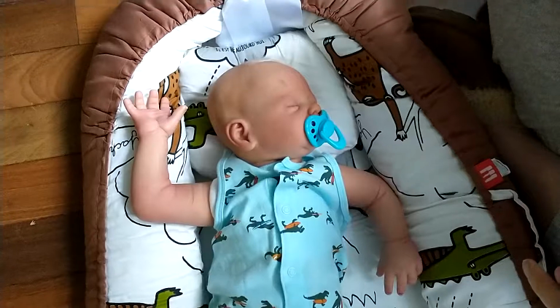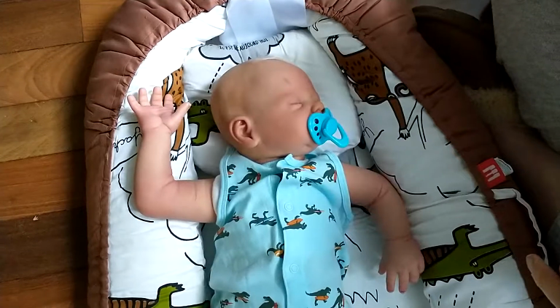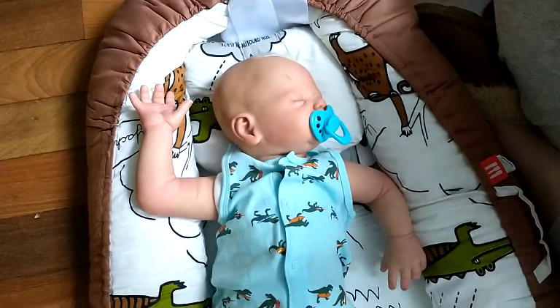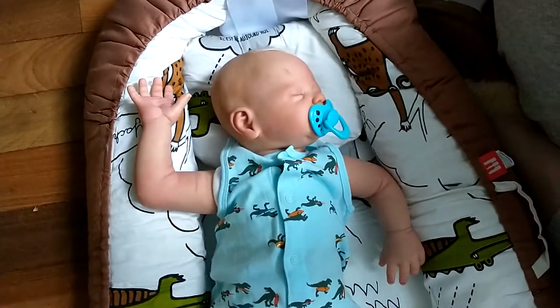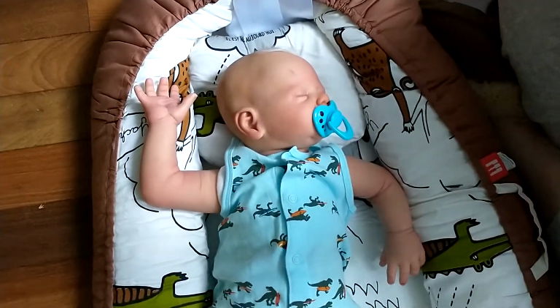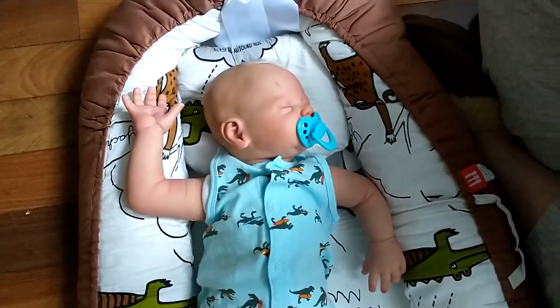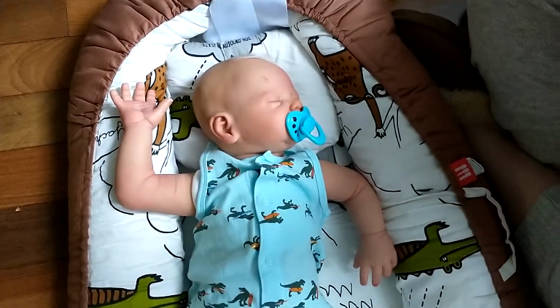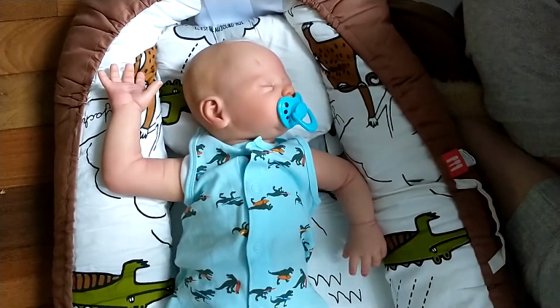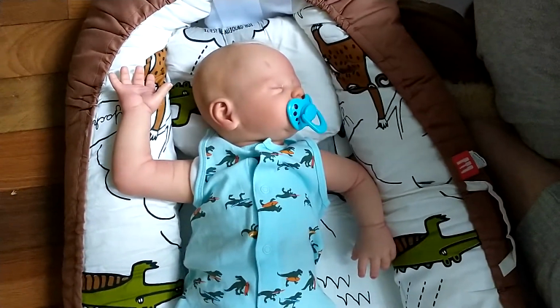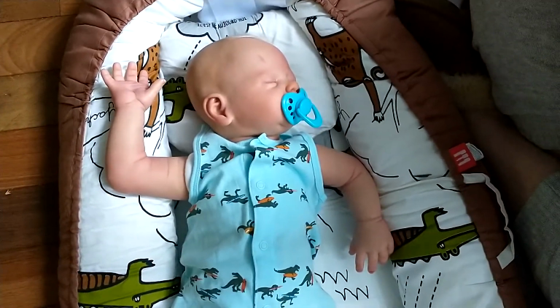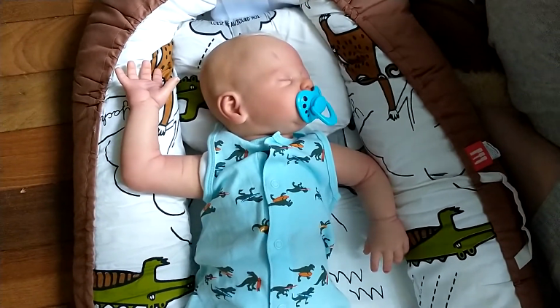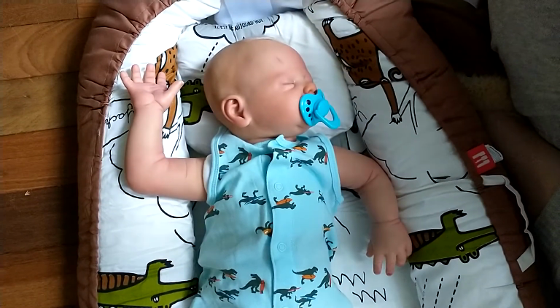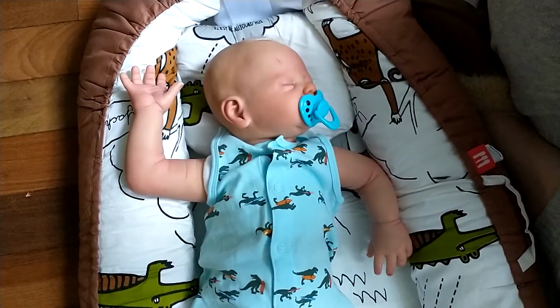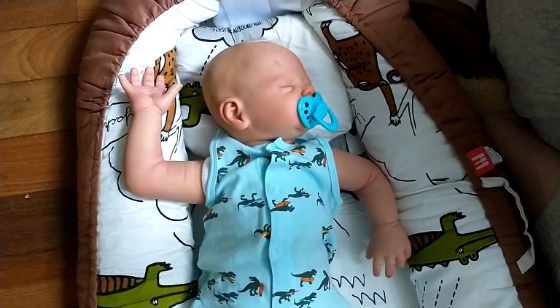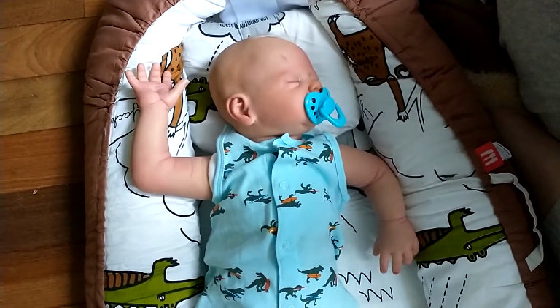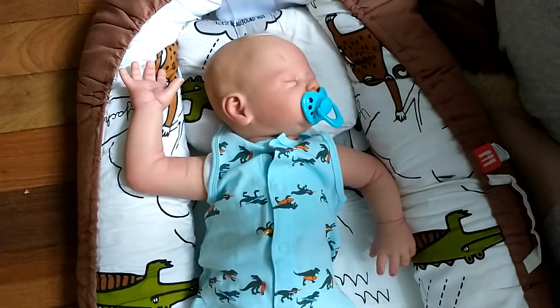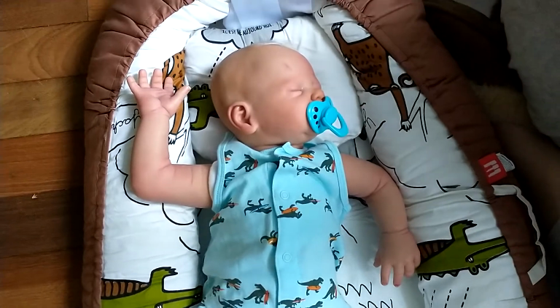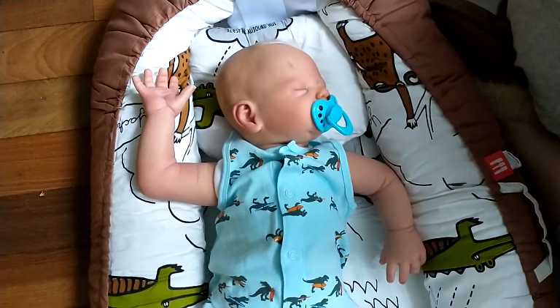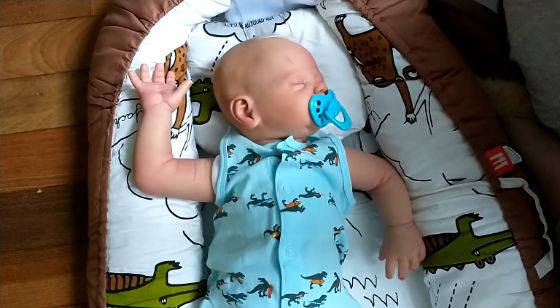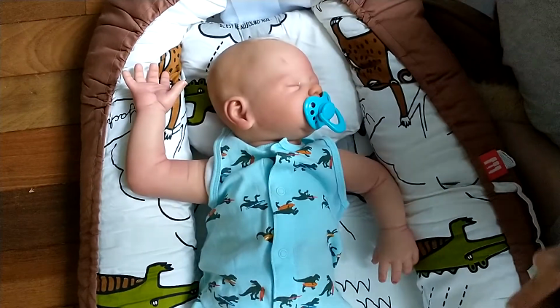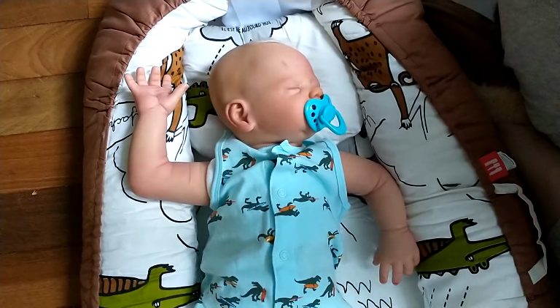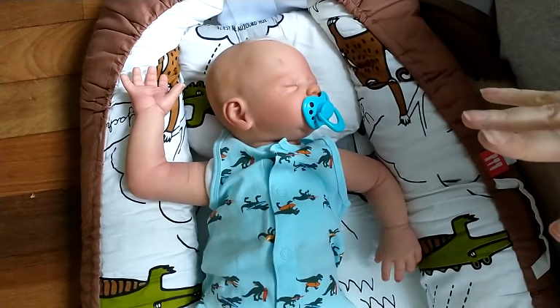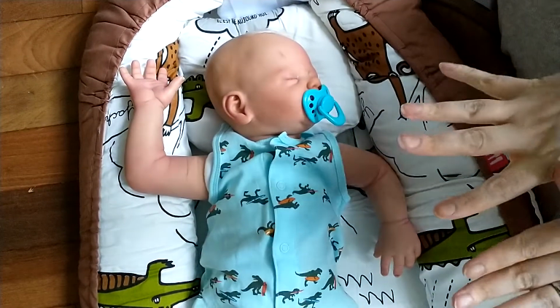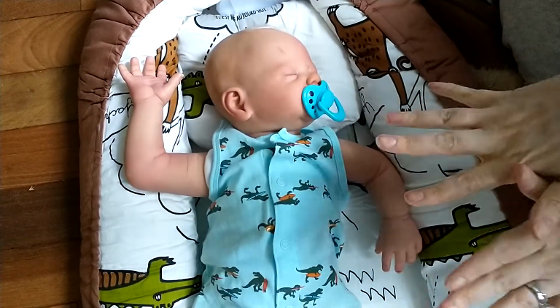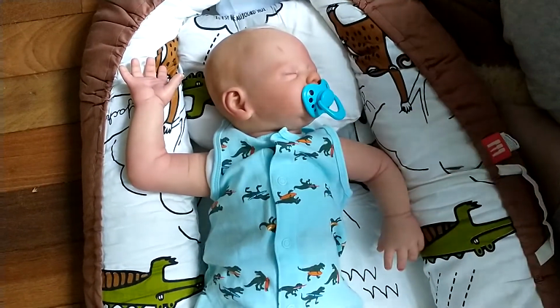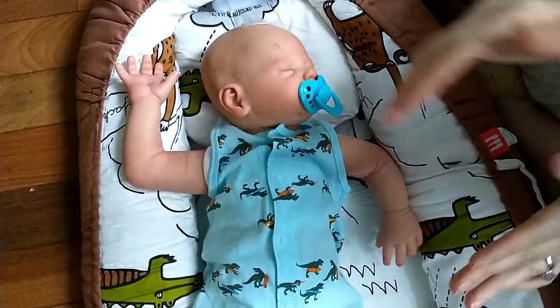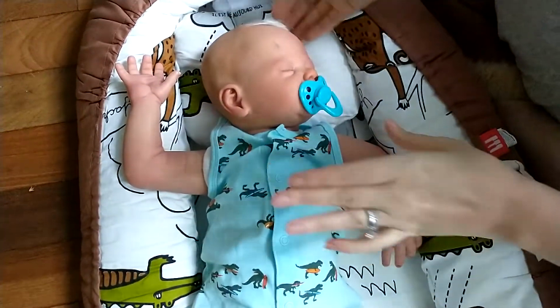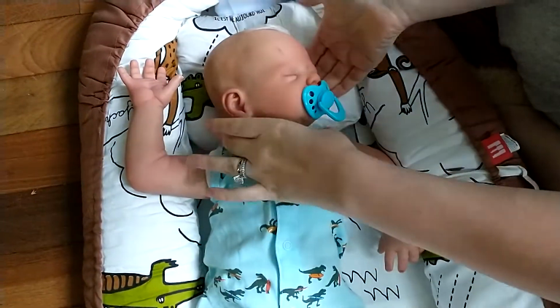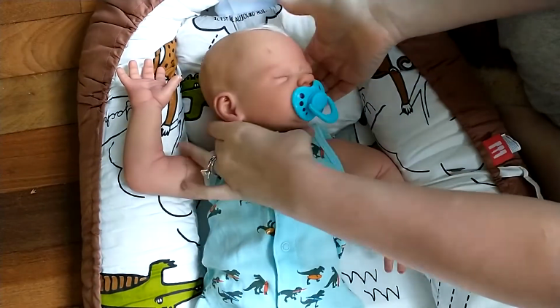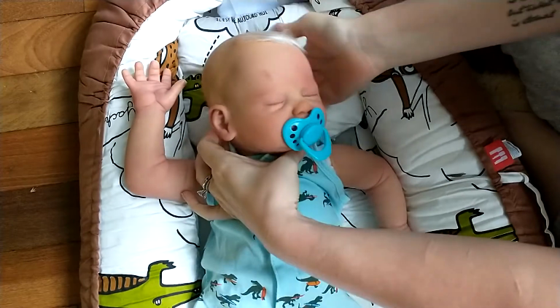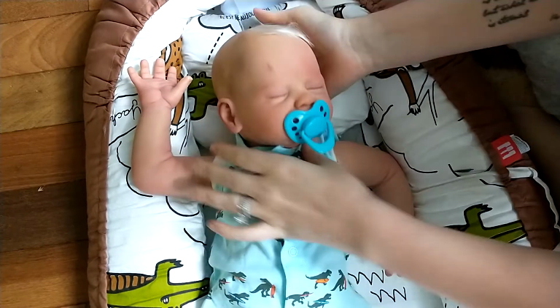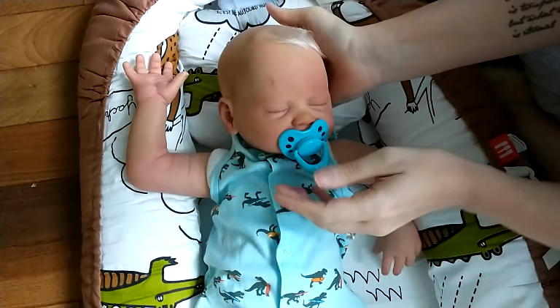Hey everyone, welcome back to my channel. I am here with my newest creation. This is kind of like a Frankenstein baby. This is the Vito Head by Alyssa Marks.